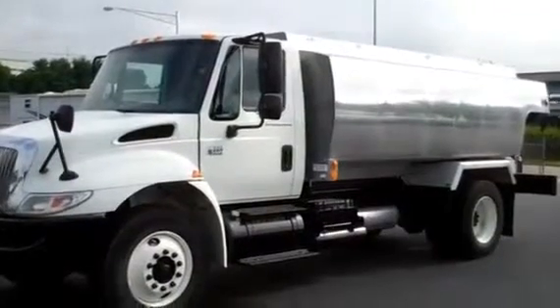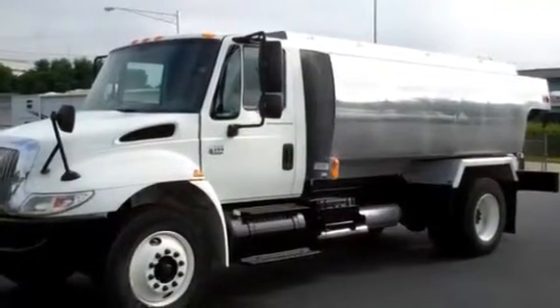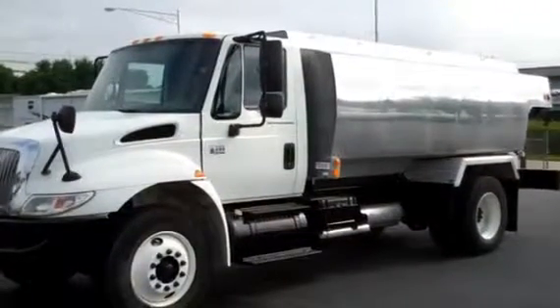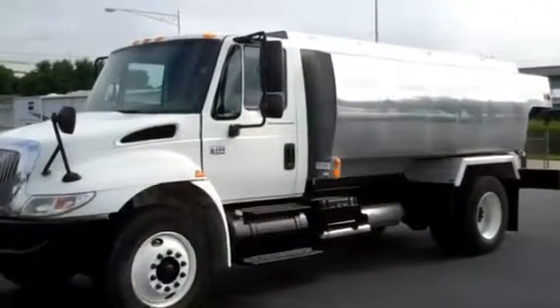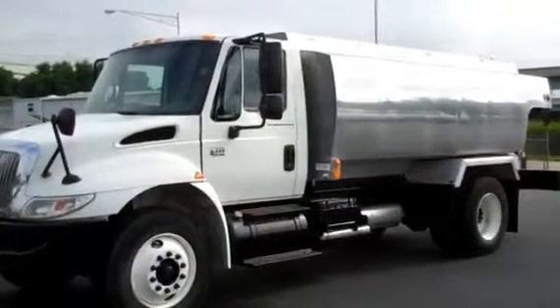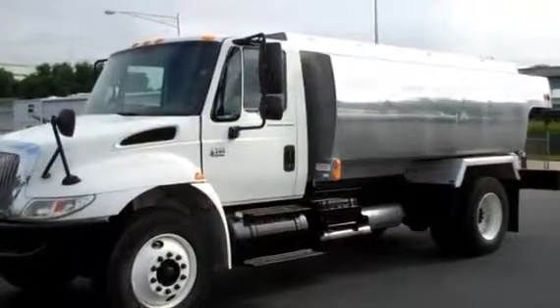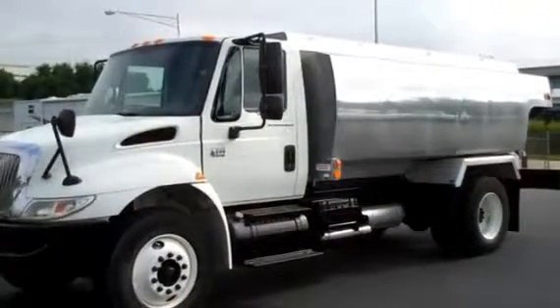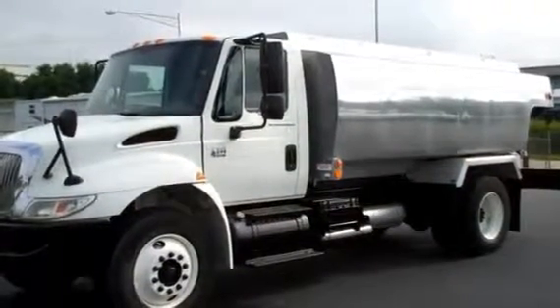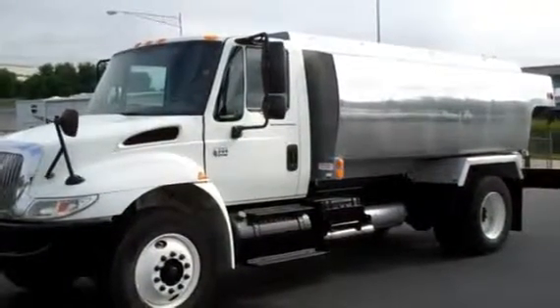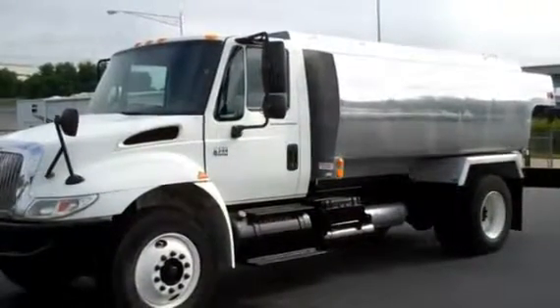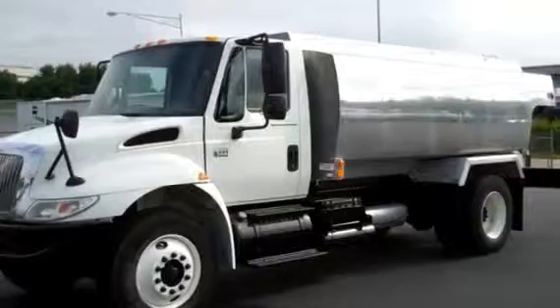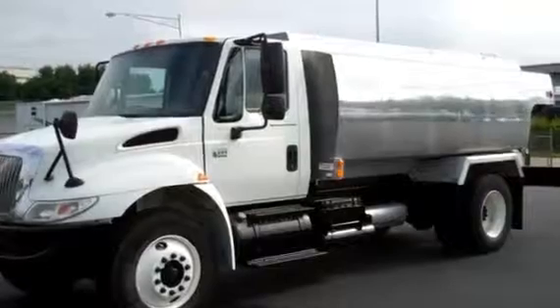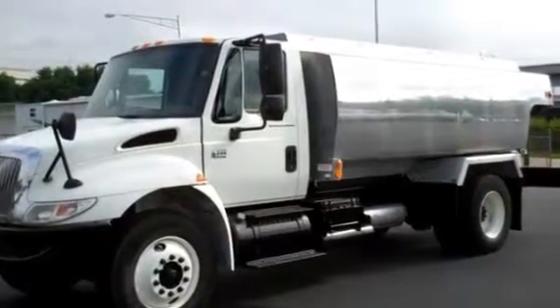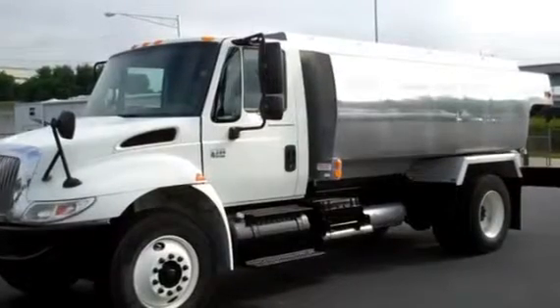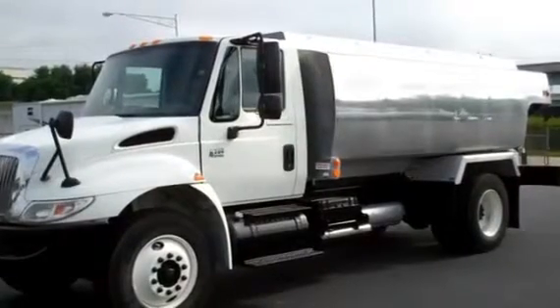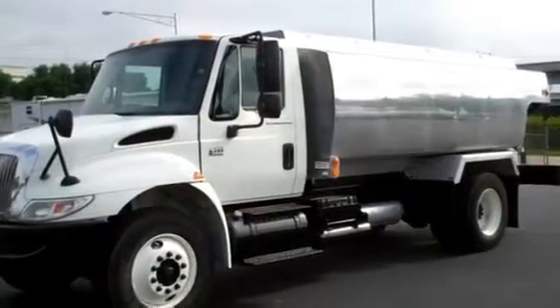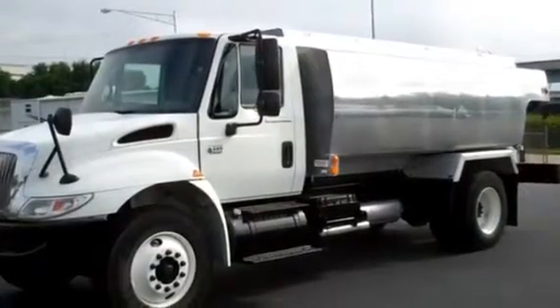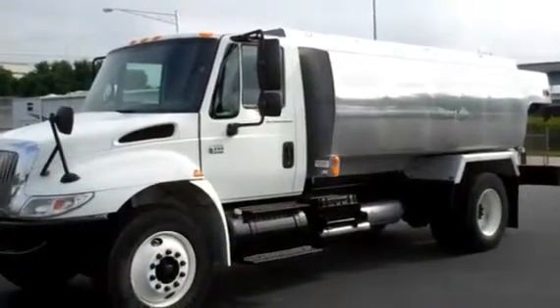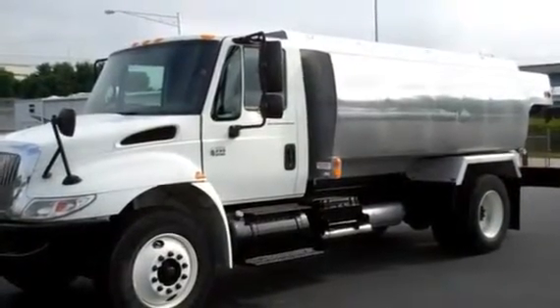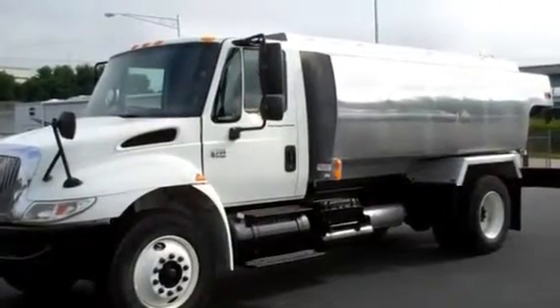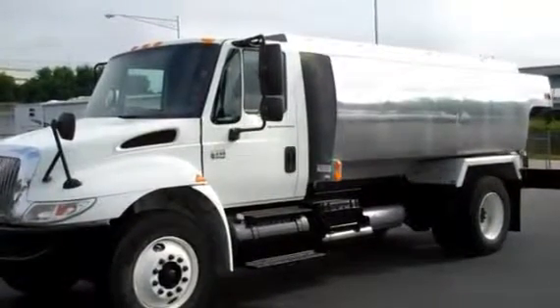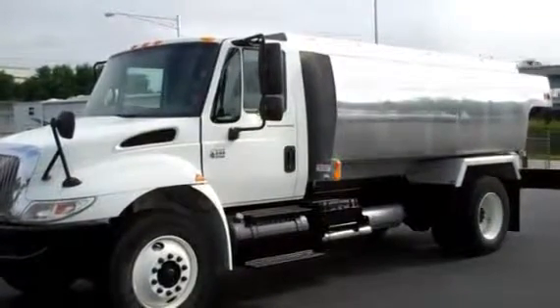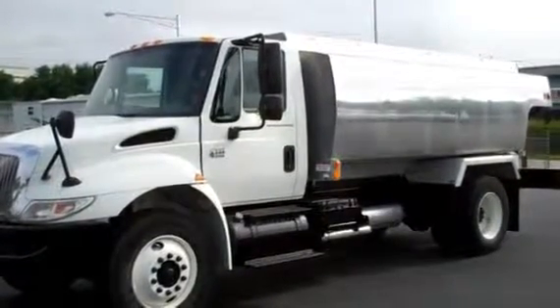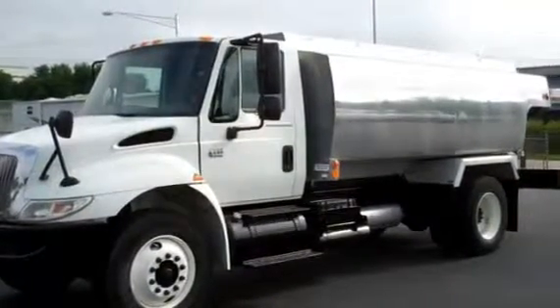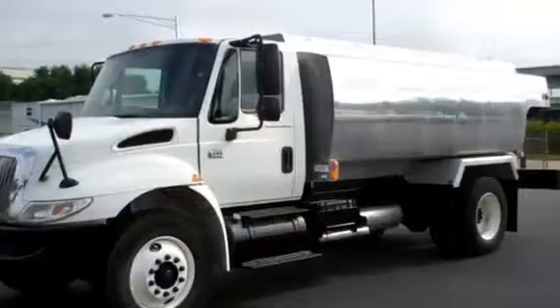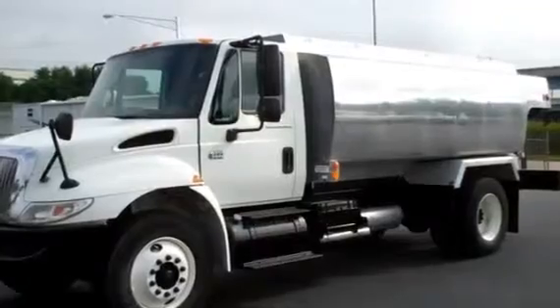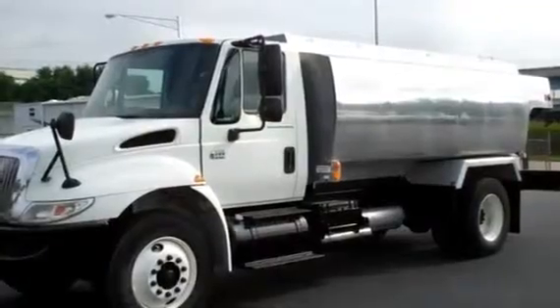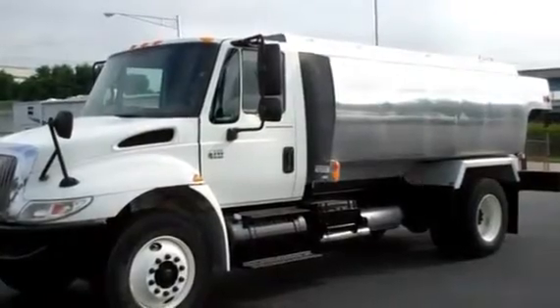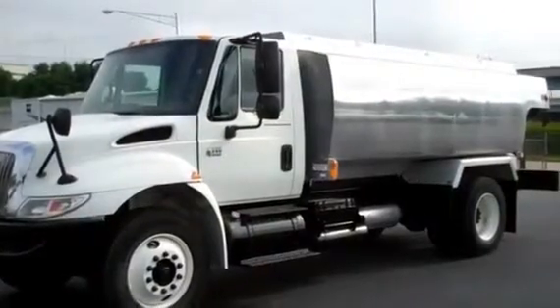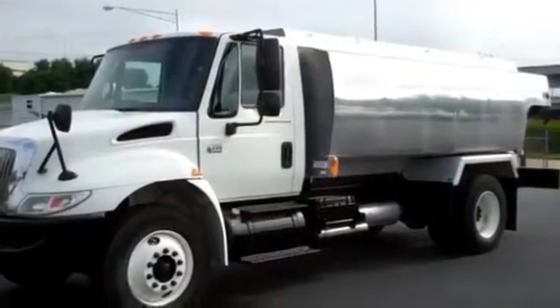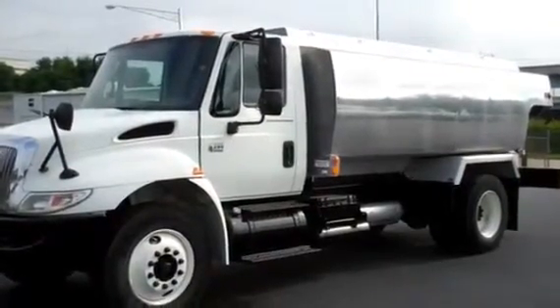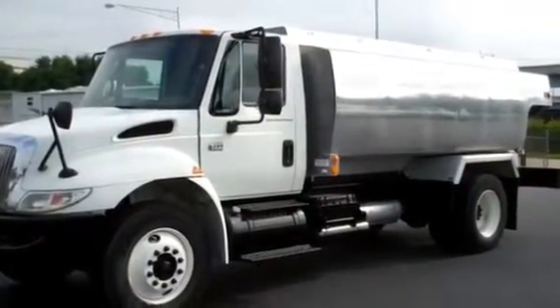2006 International 4300 has a 2700-gallon four-compartment aluminum tank. Stock number 060898.